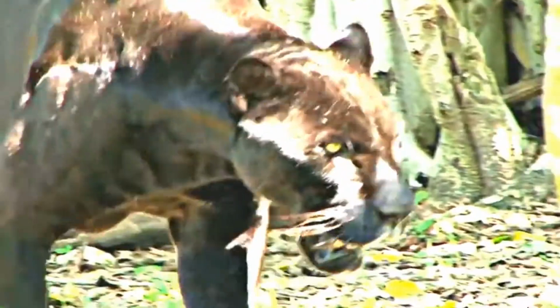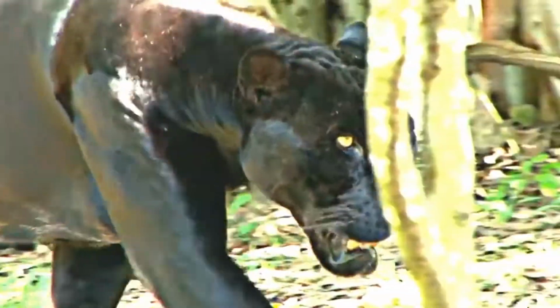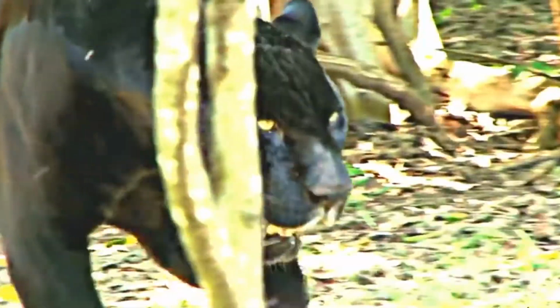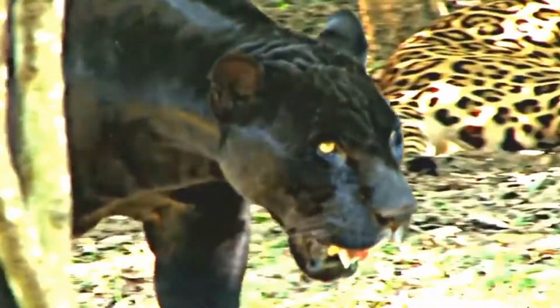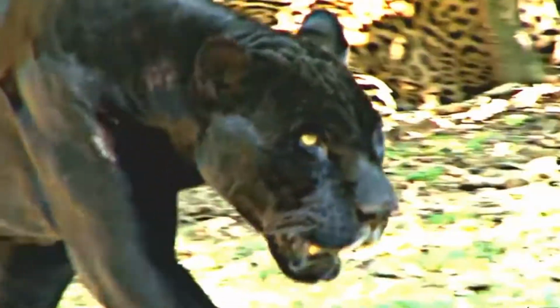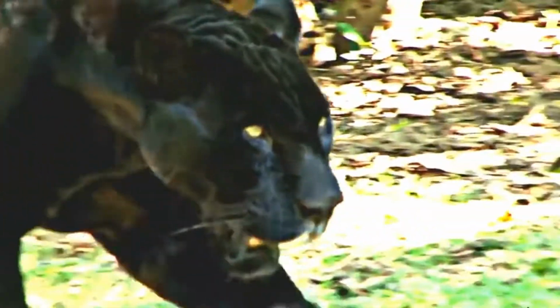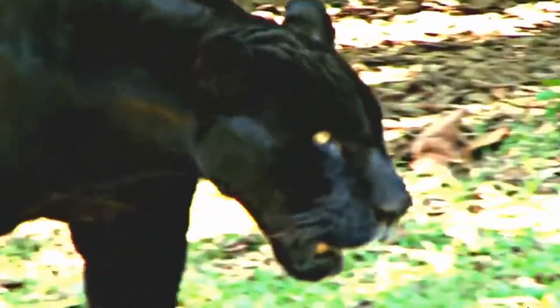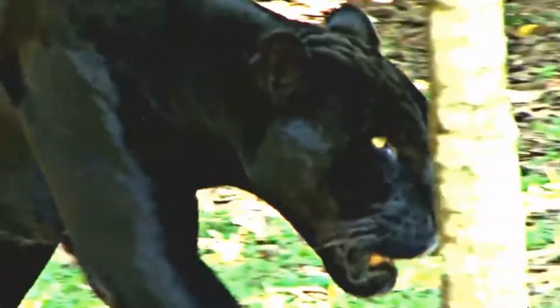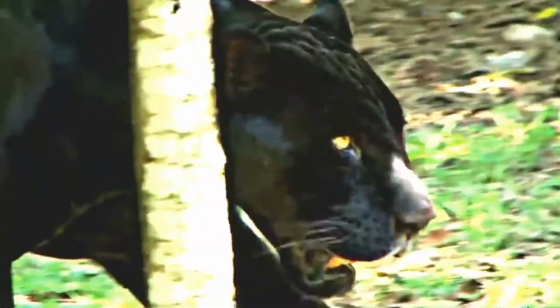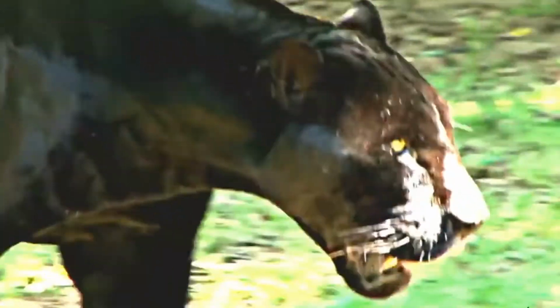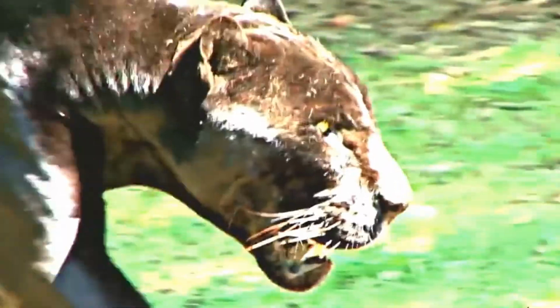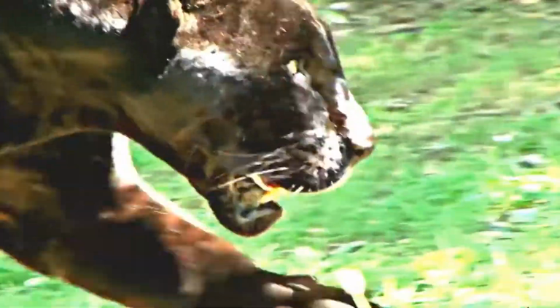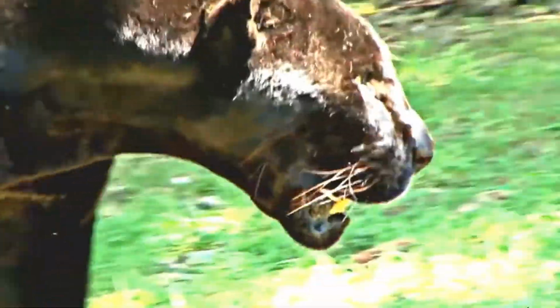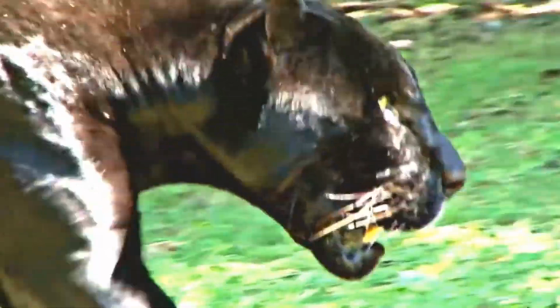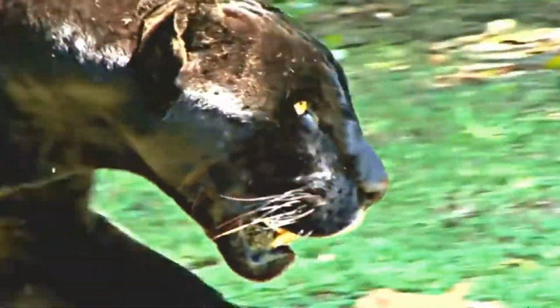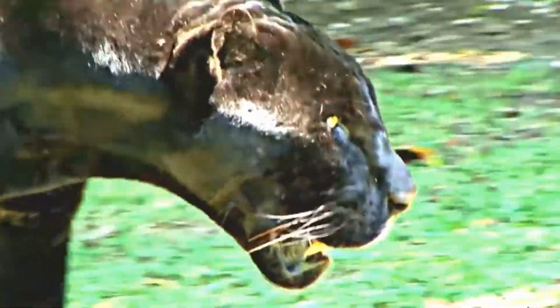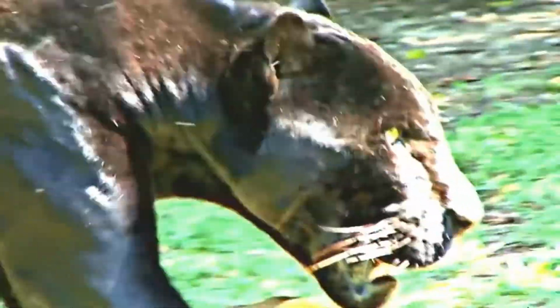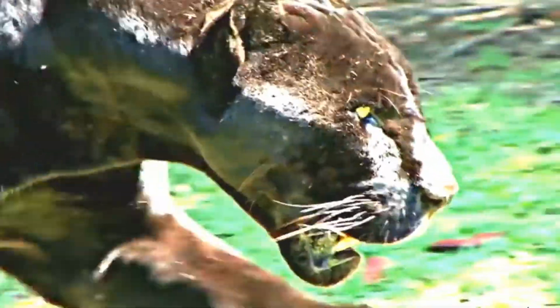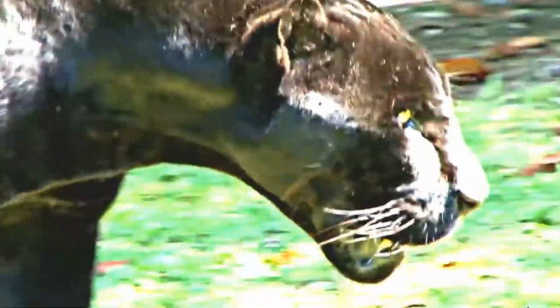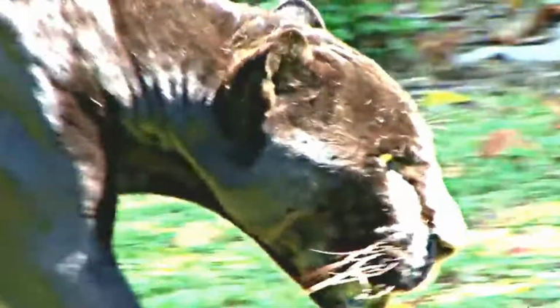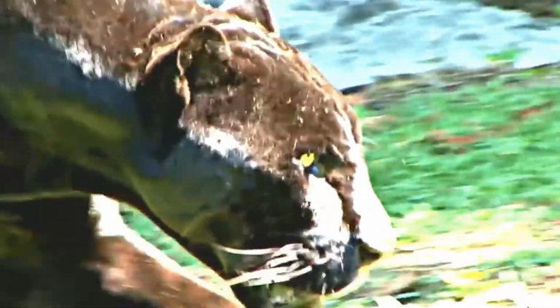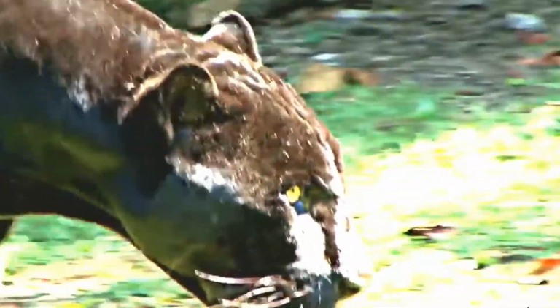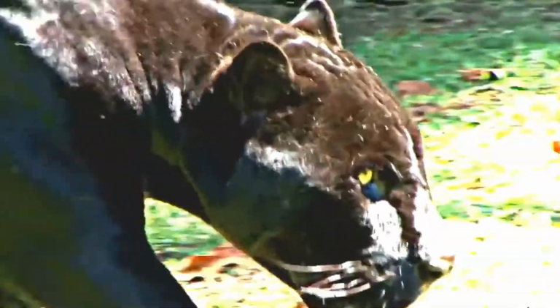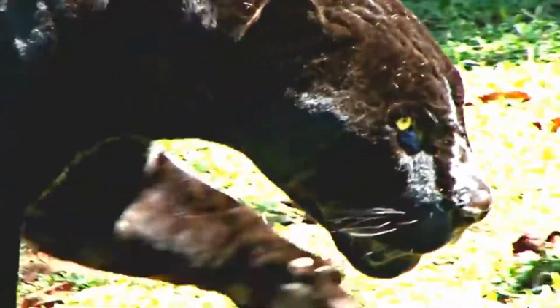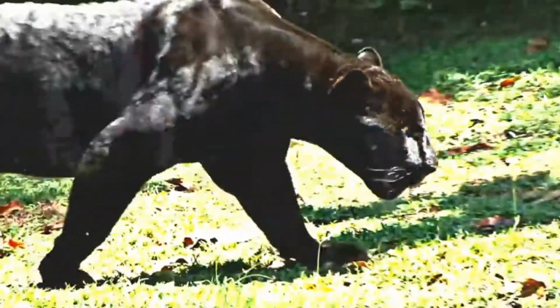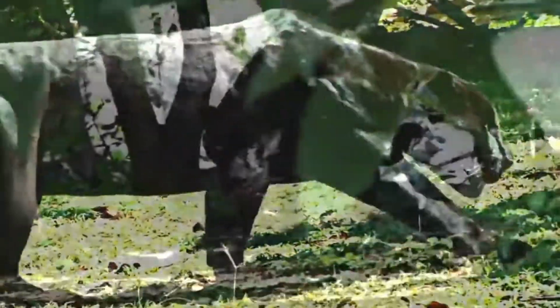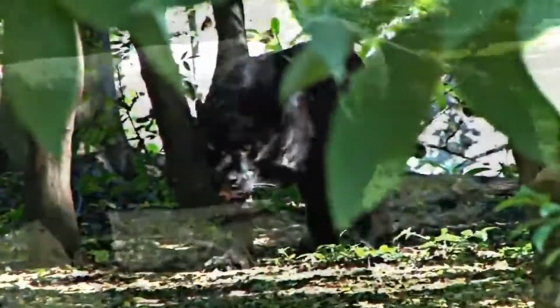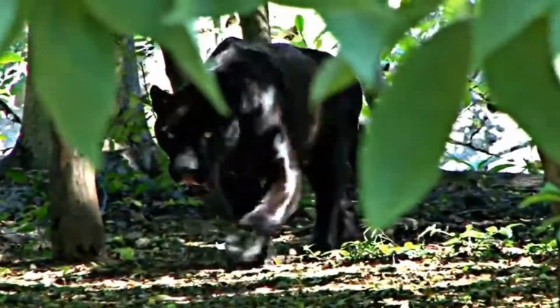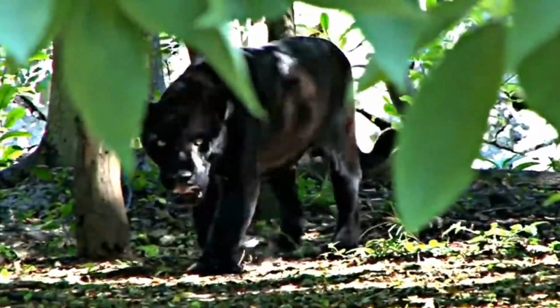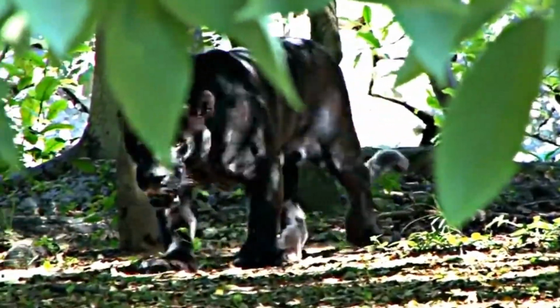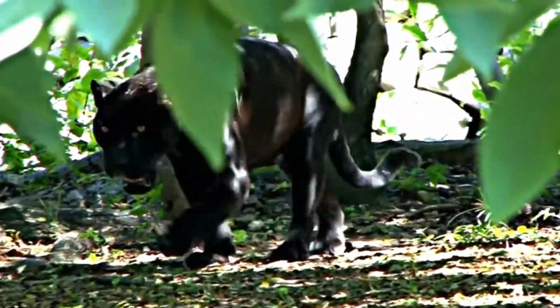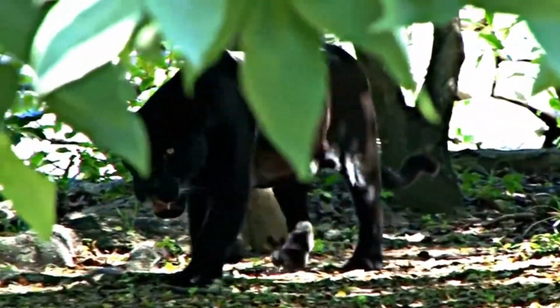Panther's Facts, Features, and Behavior. The term panther is usually used to refer to black or dark-colored breeds of leopards and jaguars. It is not a distinct species, unlike leopards.